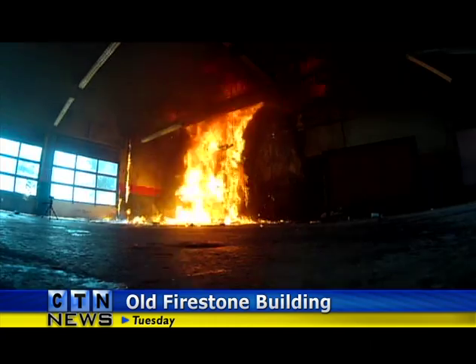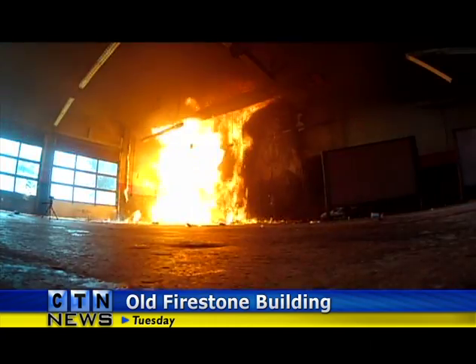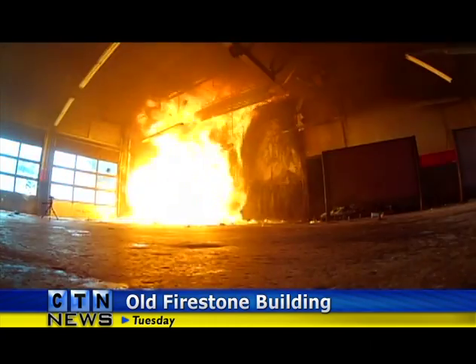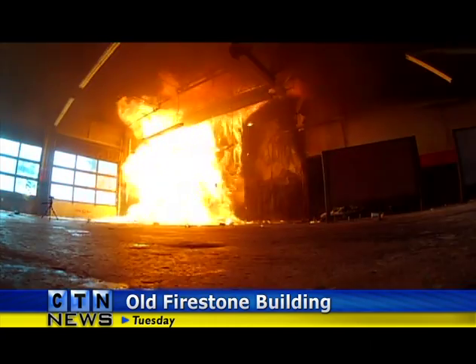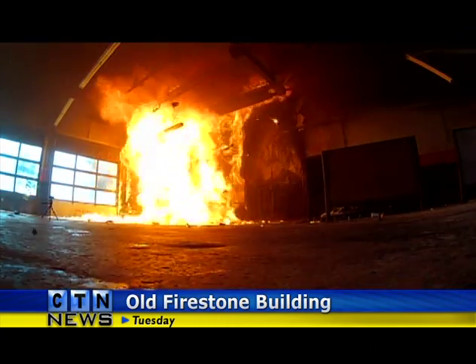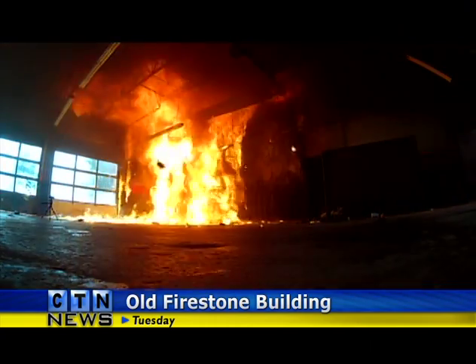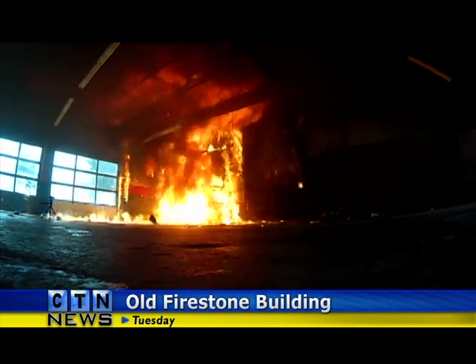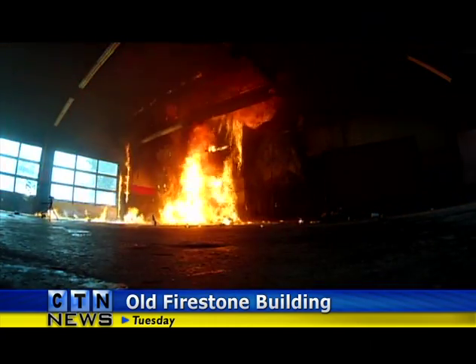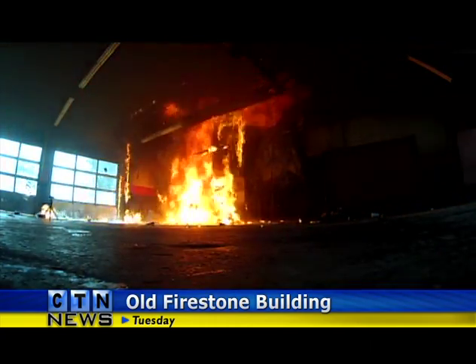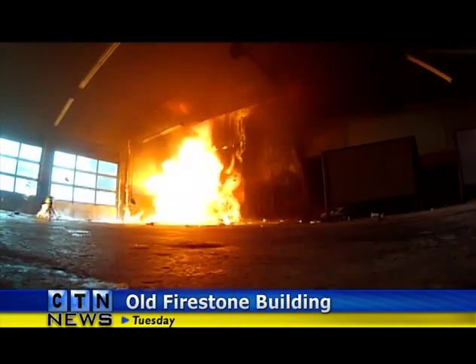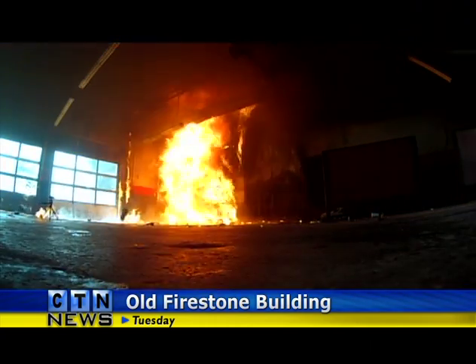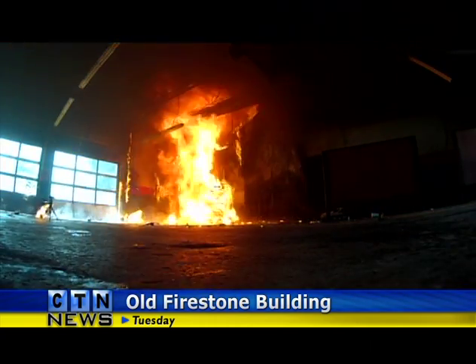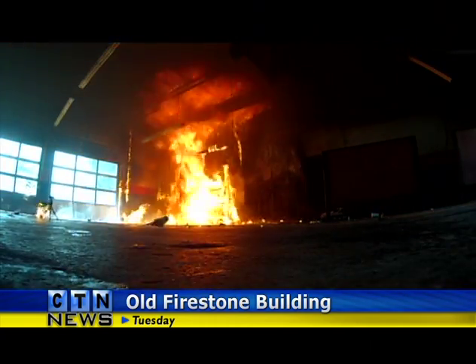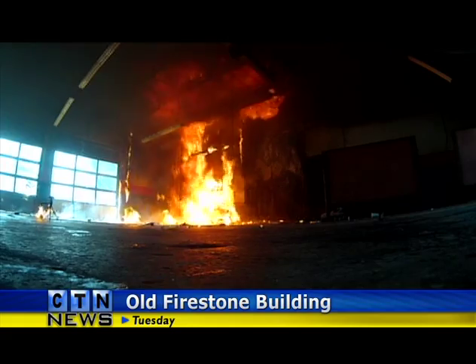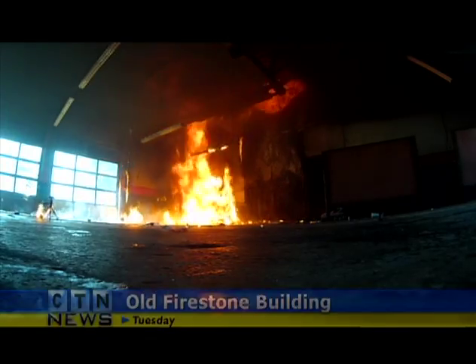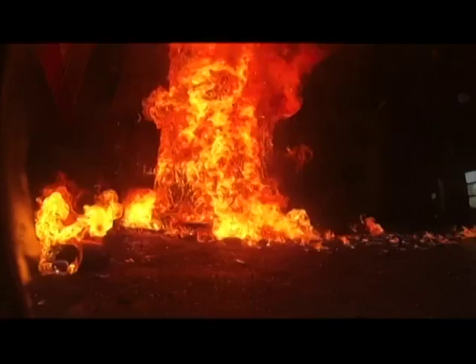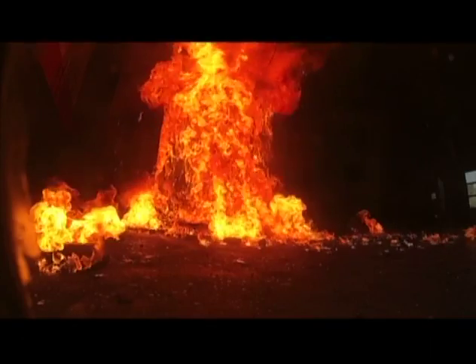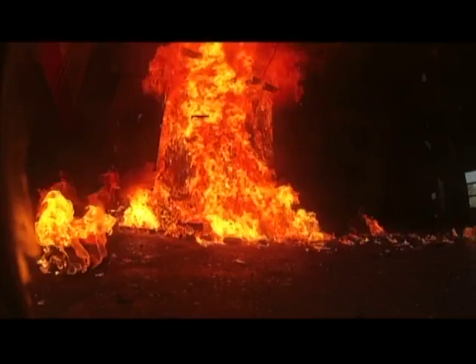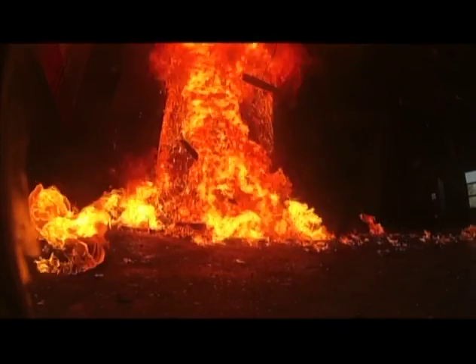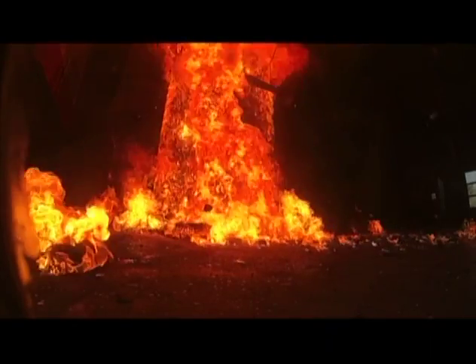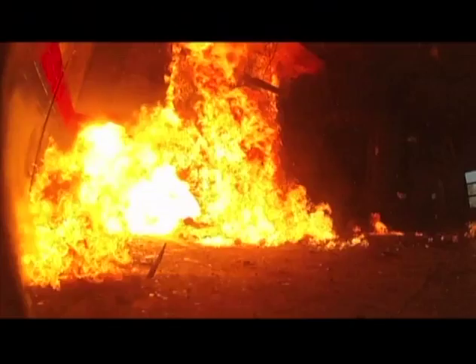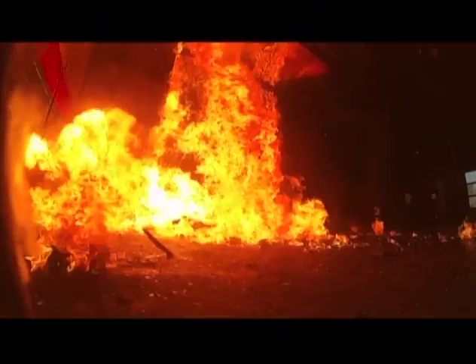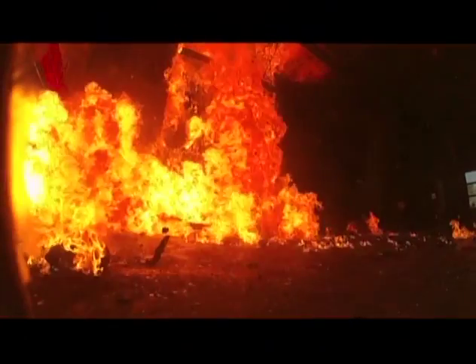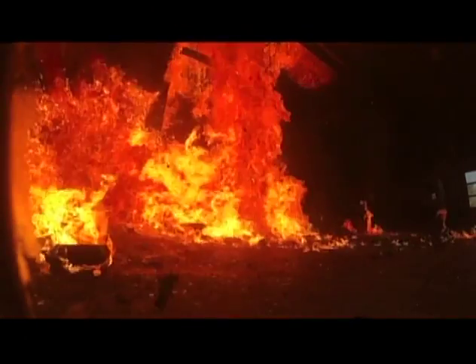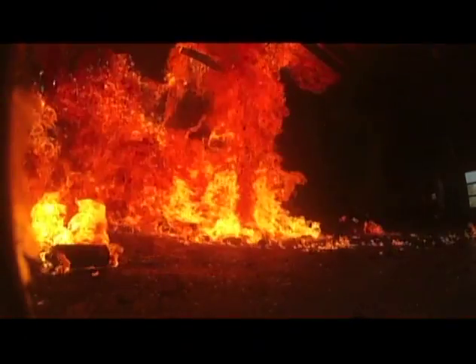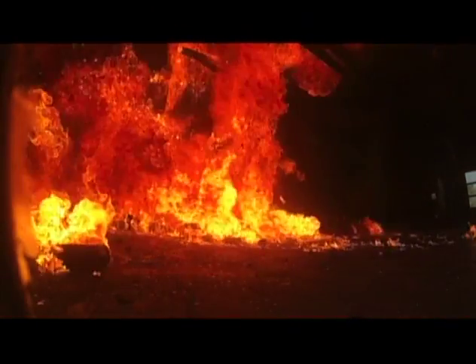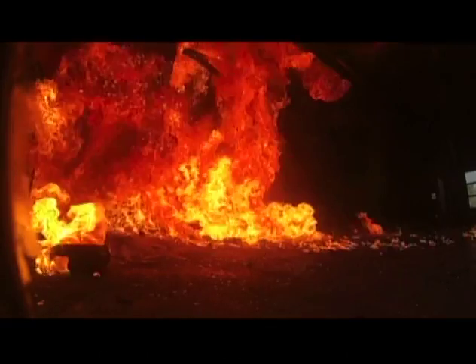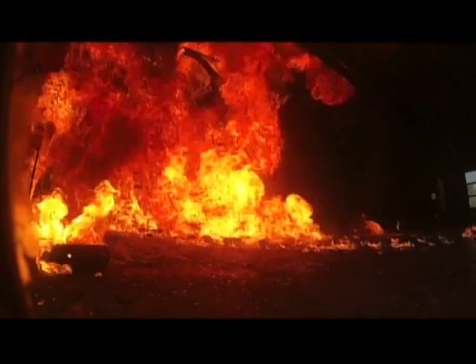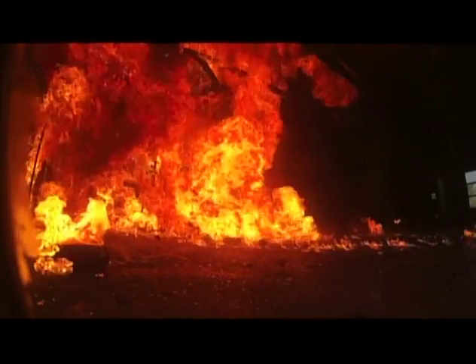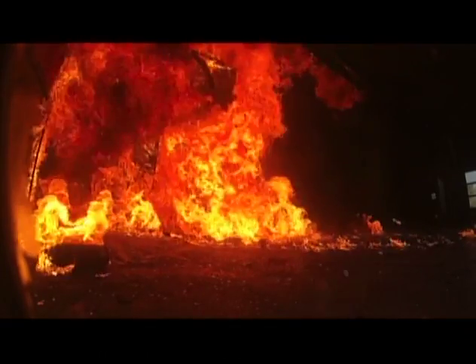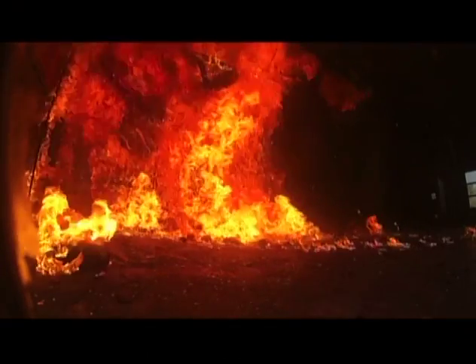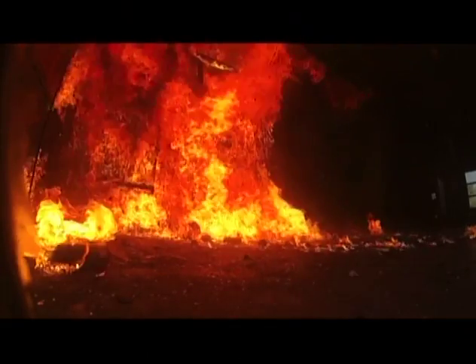It was quite a scene Tuesday inside the old Firestone building on Coon Rapids Boulevard. The fire department conducted several test burns in the building, which was purchased by the city for redevelopment.